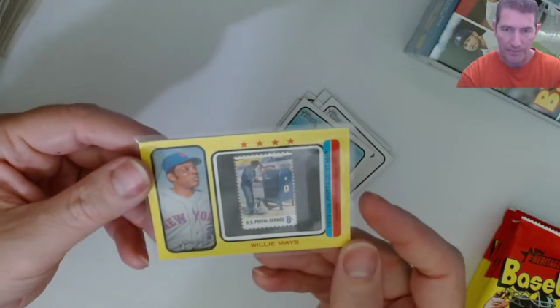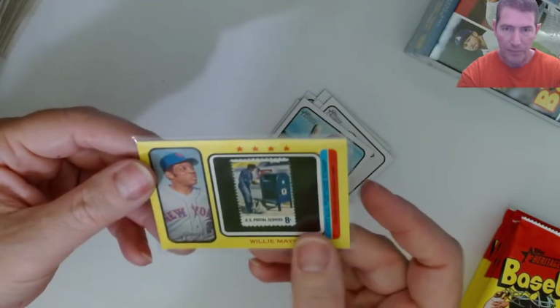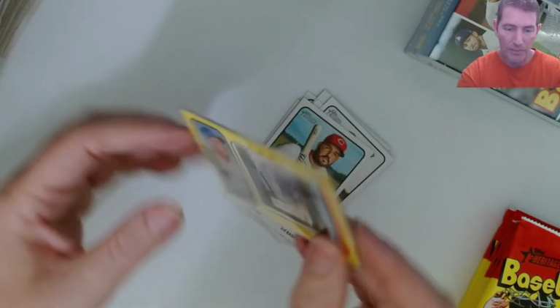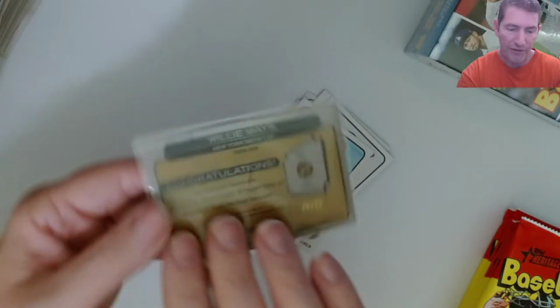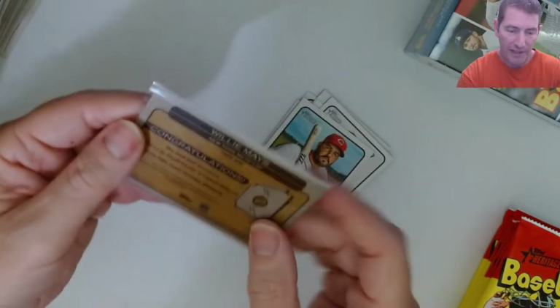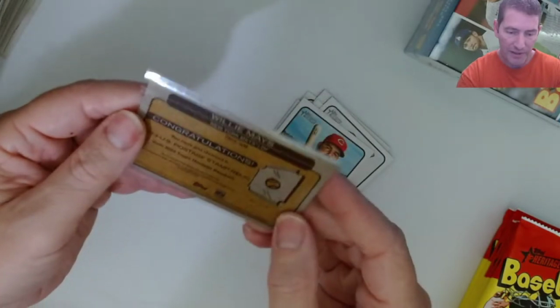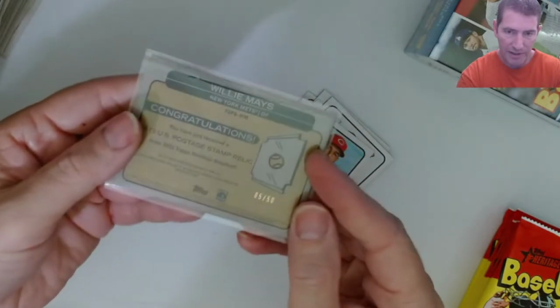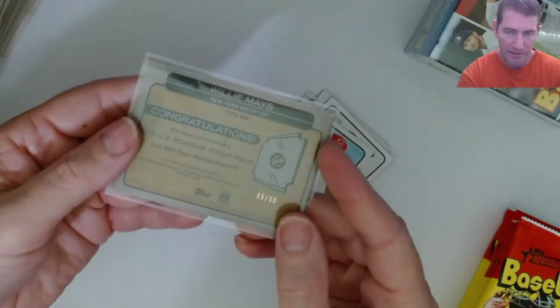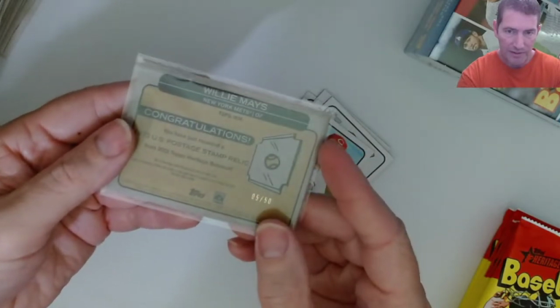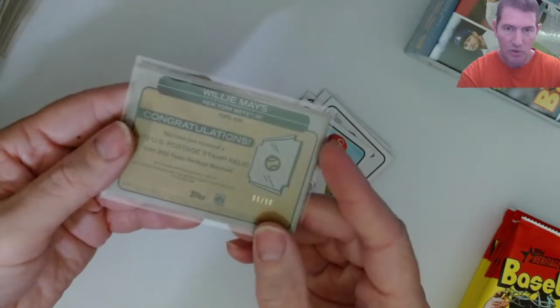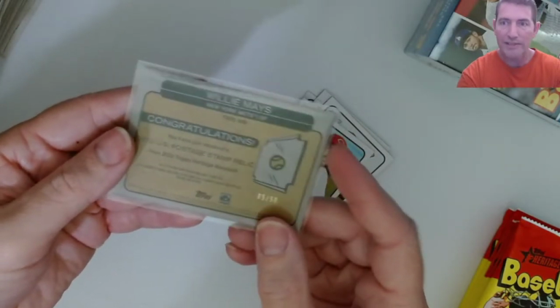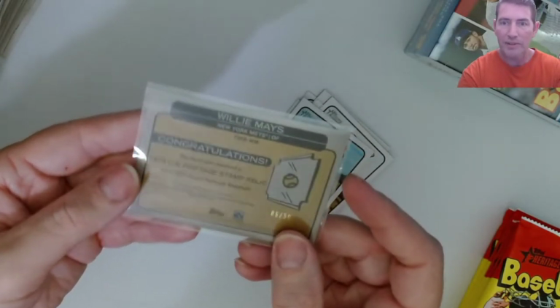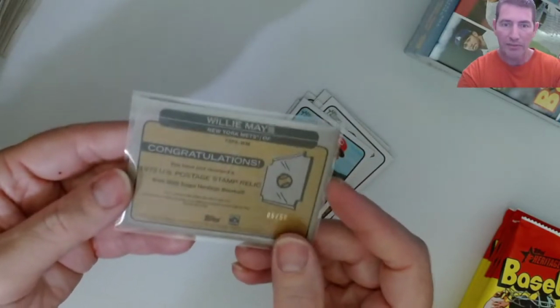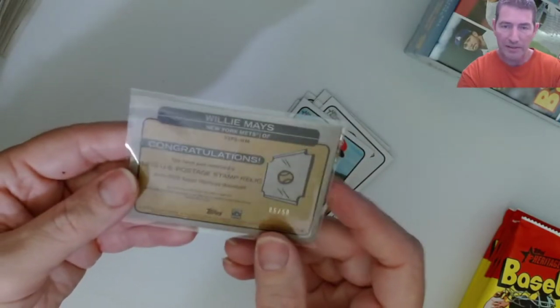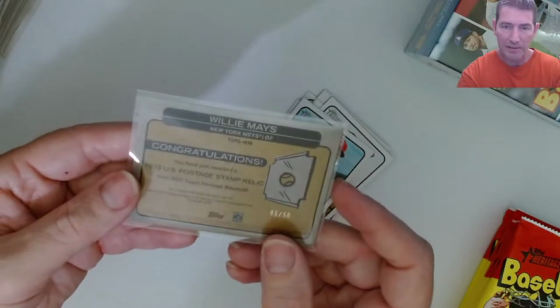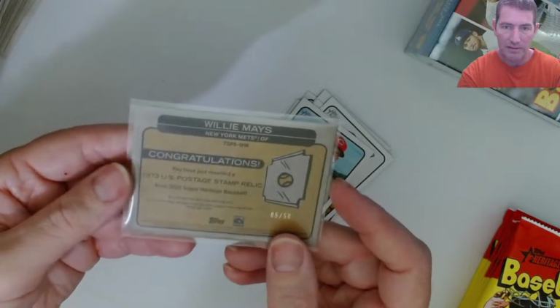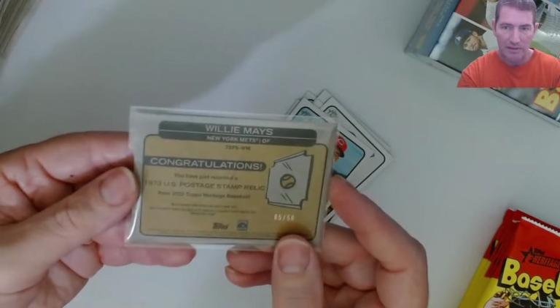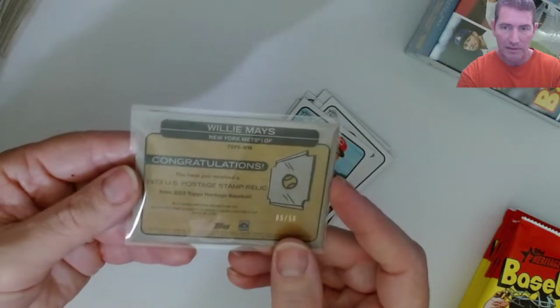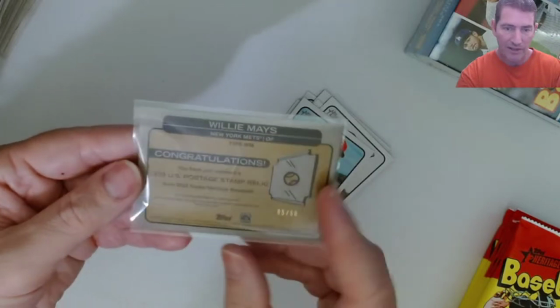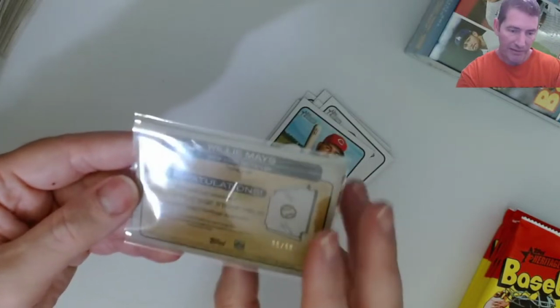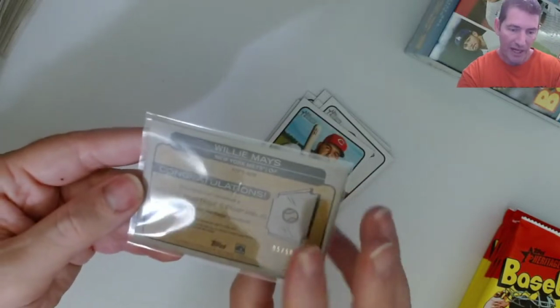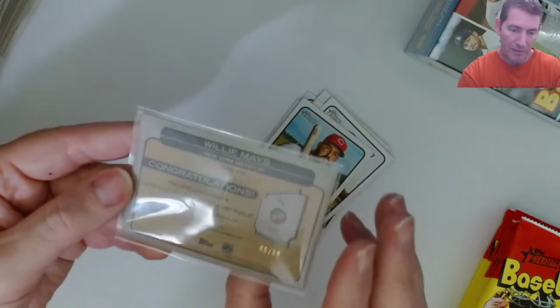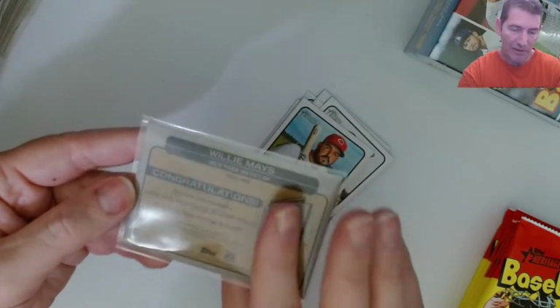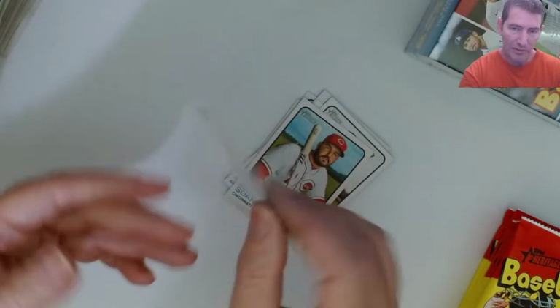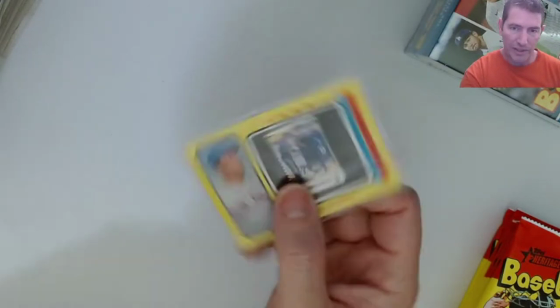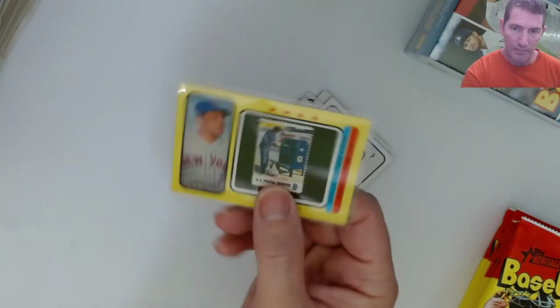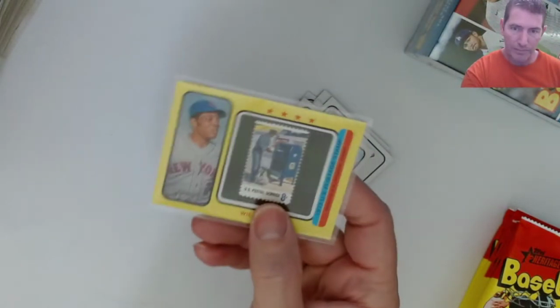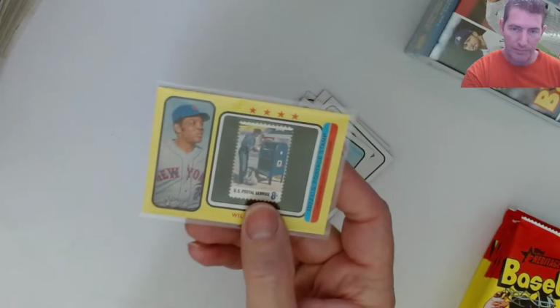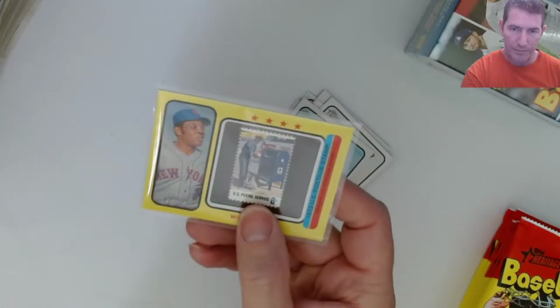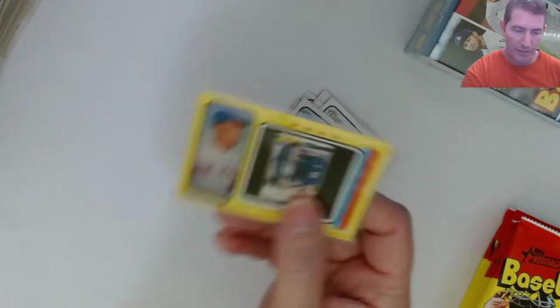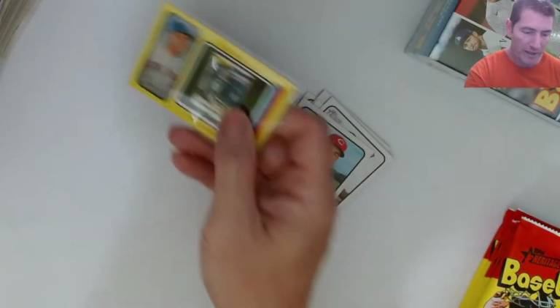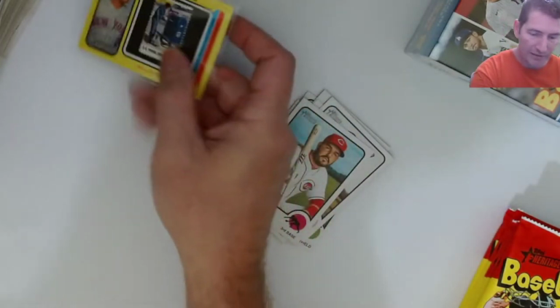To pull a numbered-to-50 out of Heritage is crazy out of retail for me. I've done it out of hobby boxes but never out of retail. Never pulled anything down to 50.